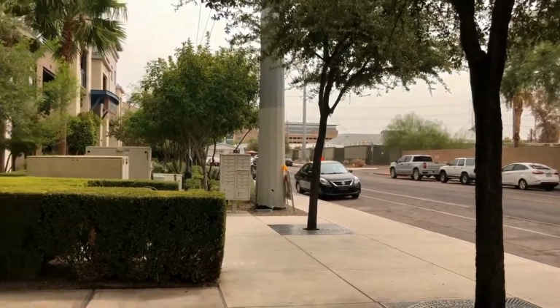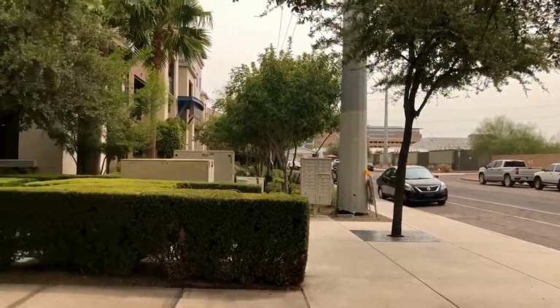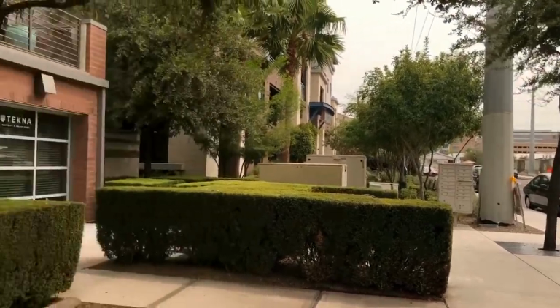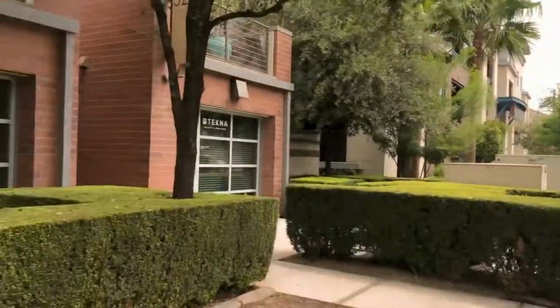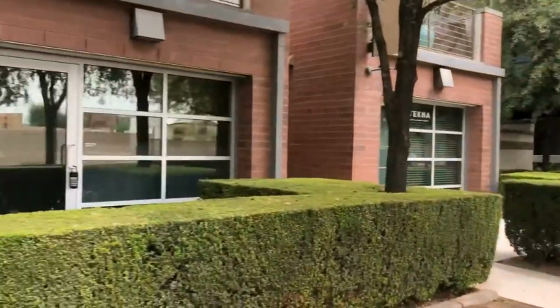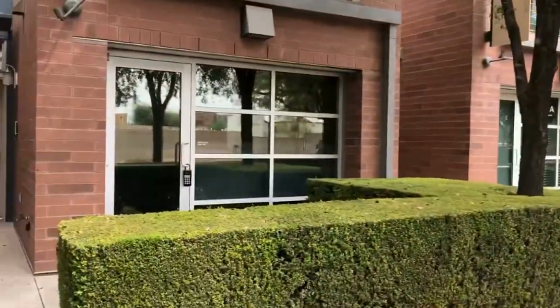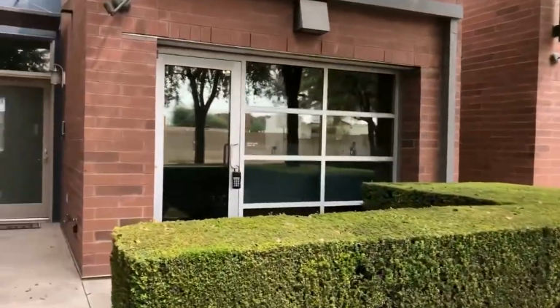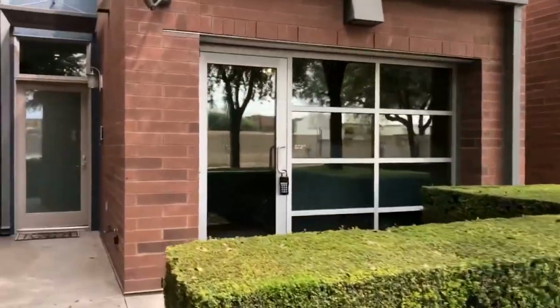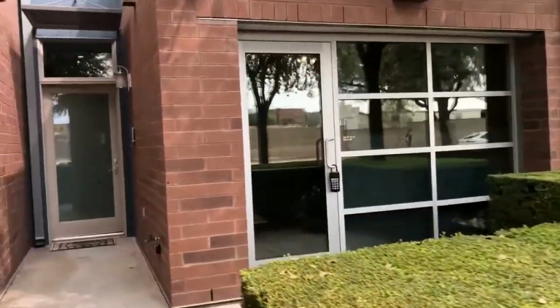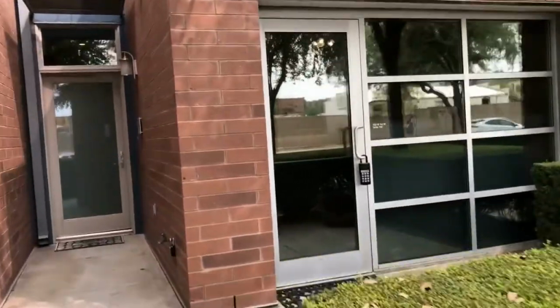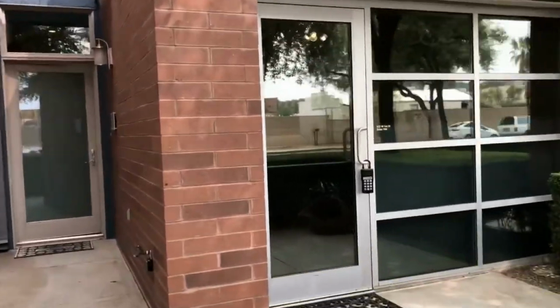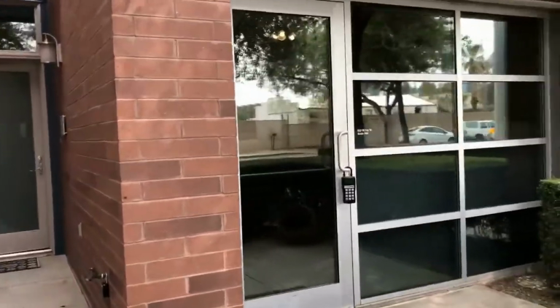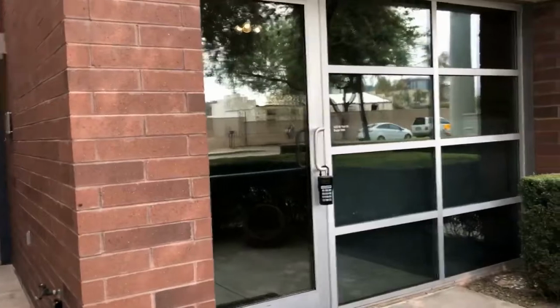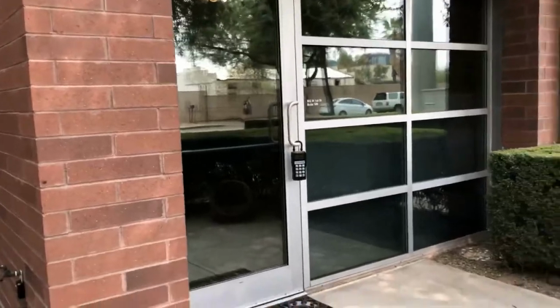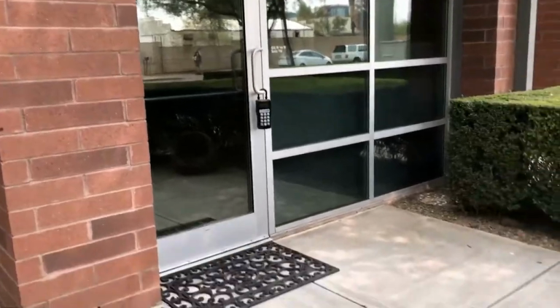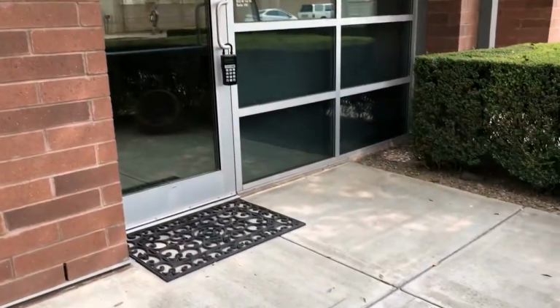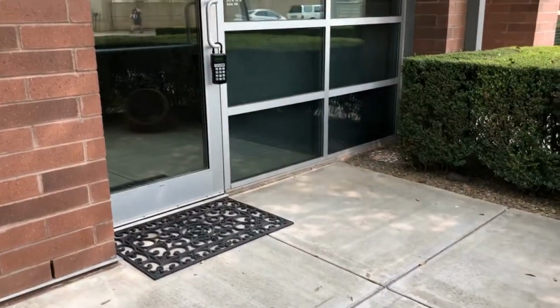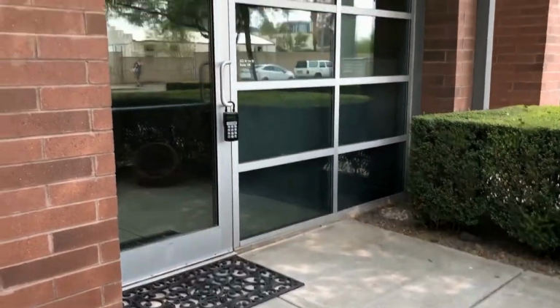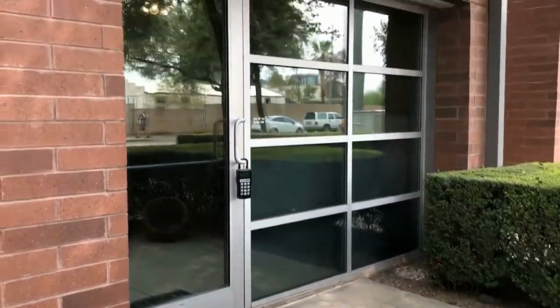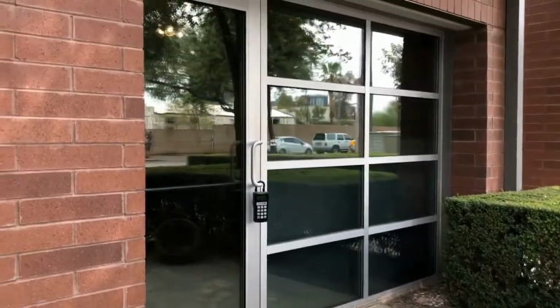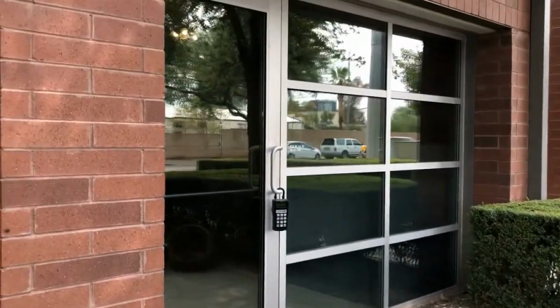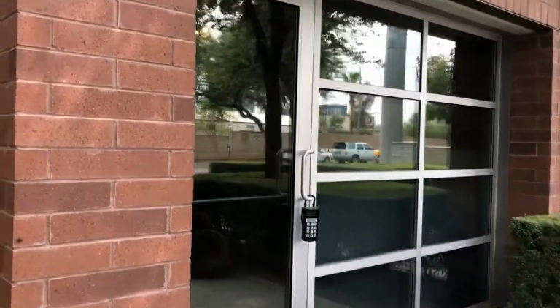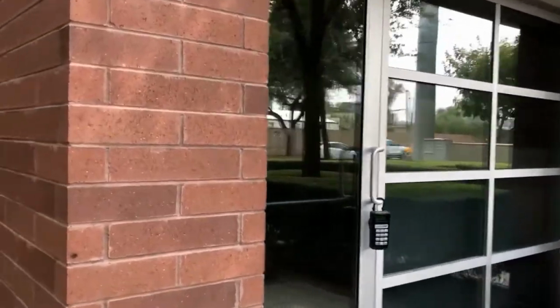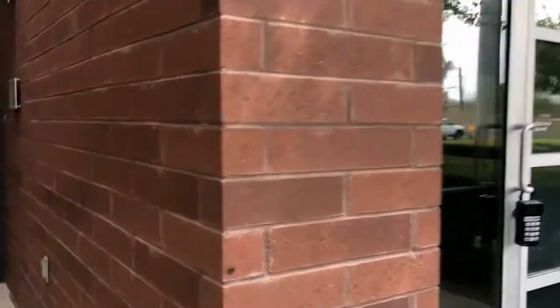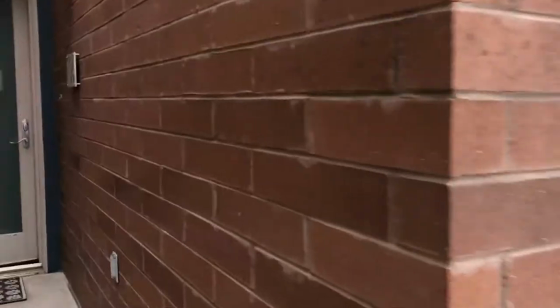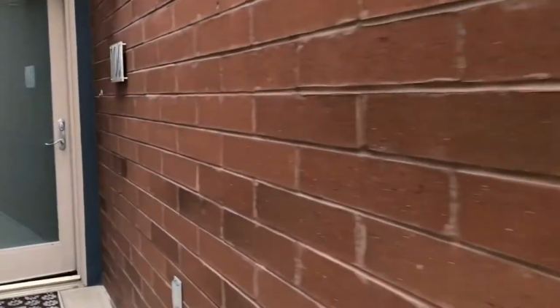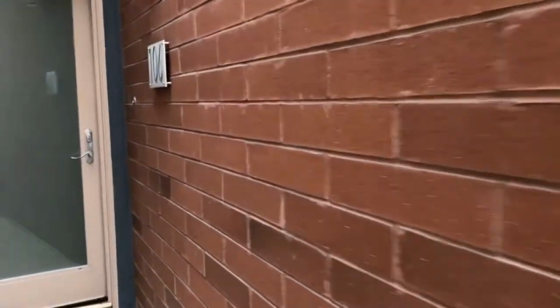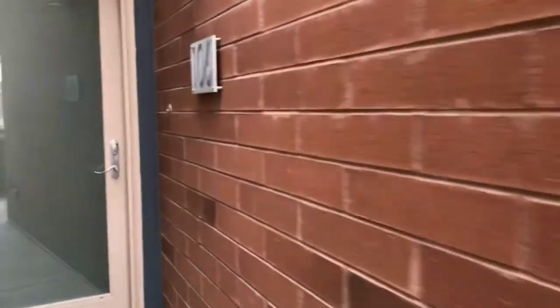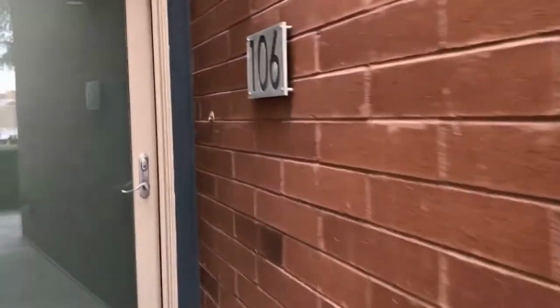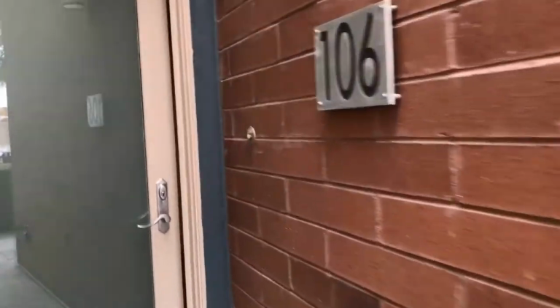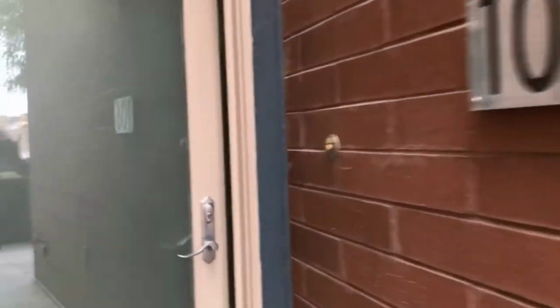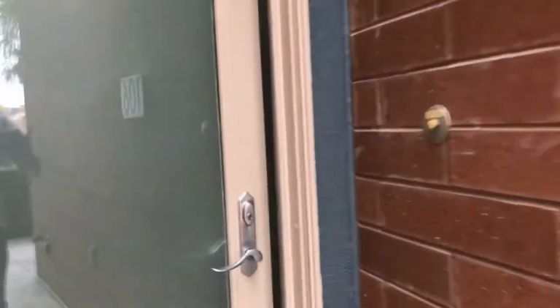It's got street-facing parking here, which would be great for any clientele. It also has its own individual front door and a nice little patio out front. We'll take you inside and show you around.